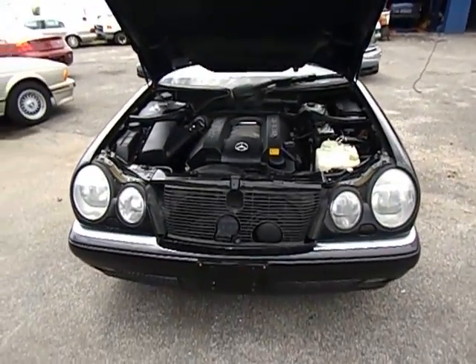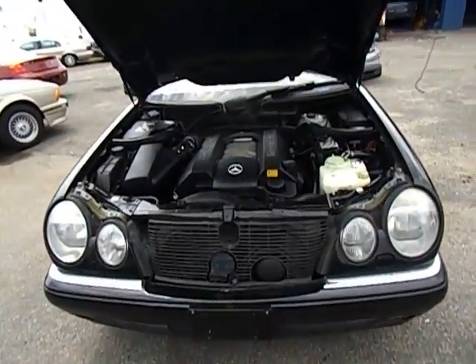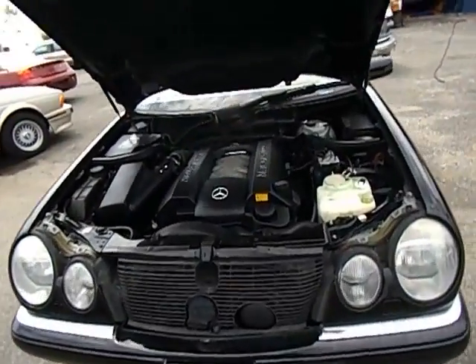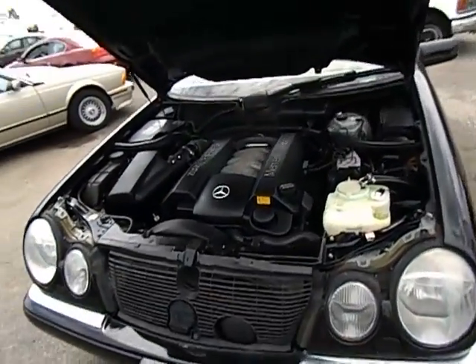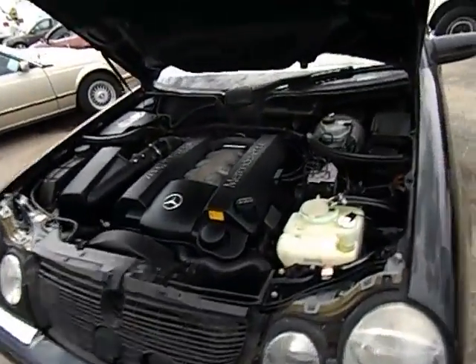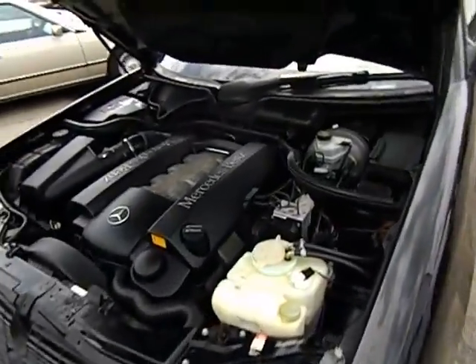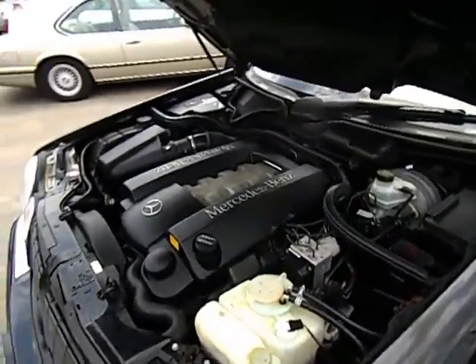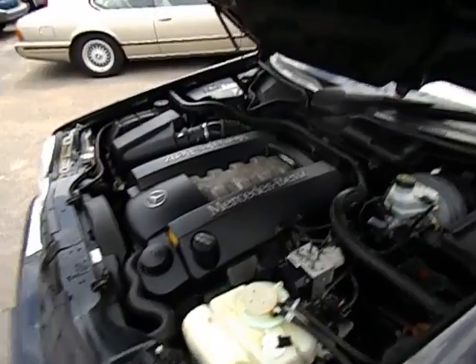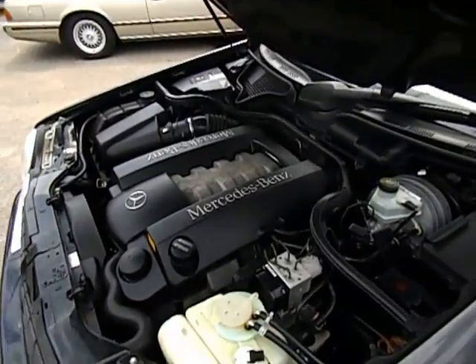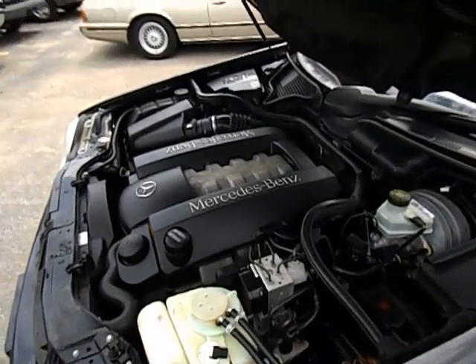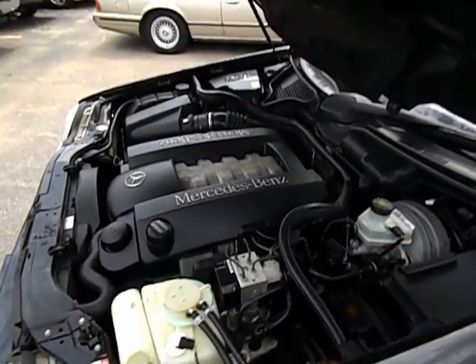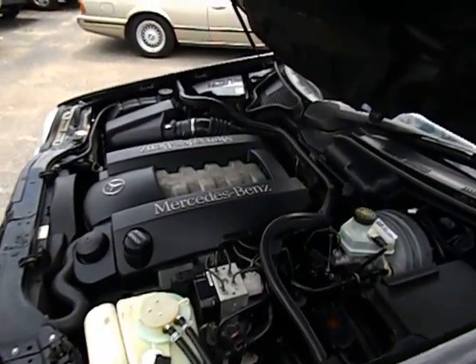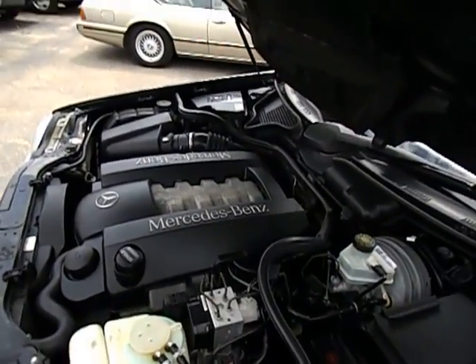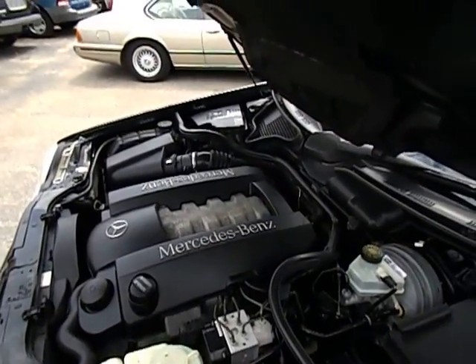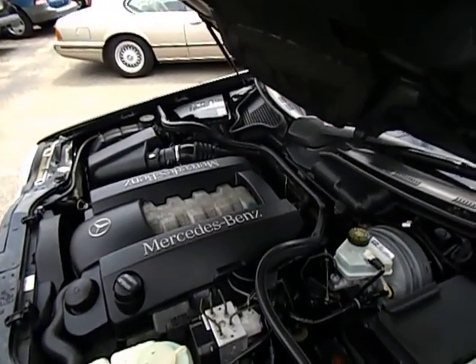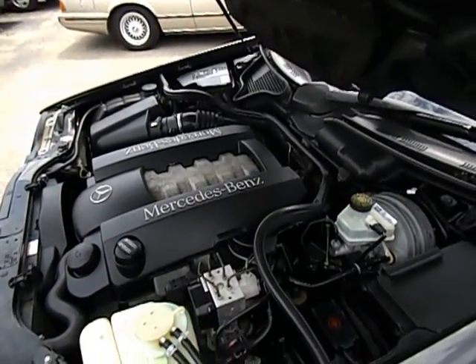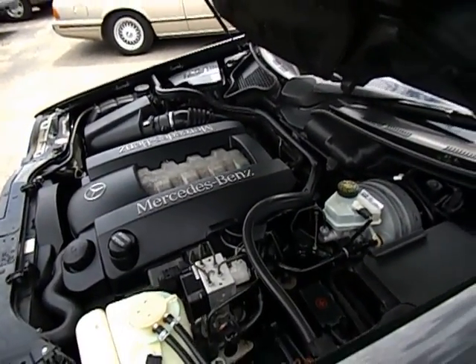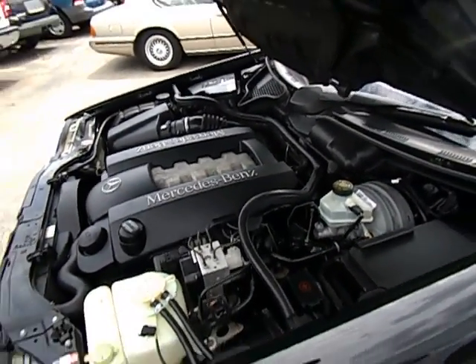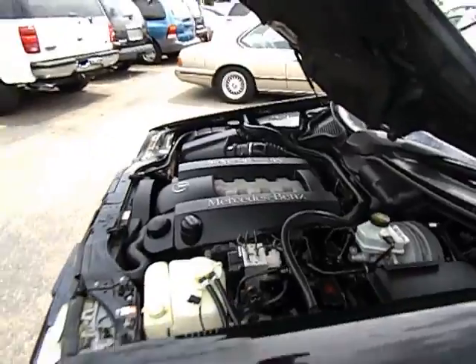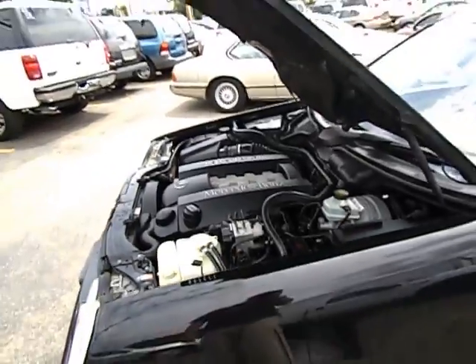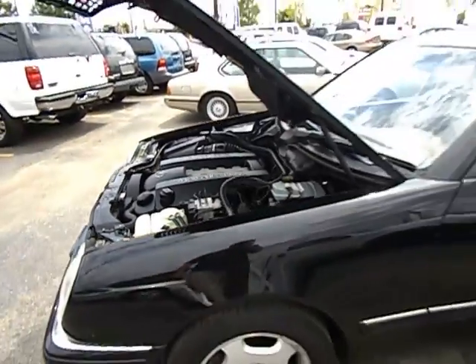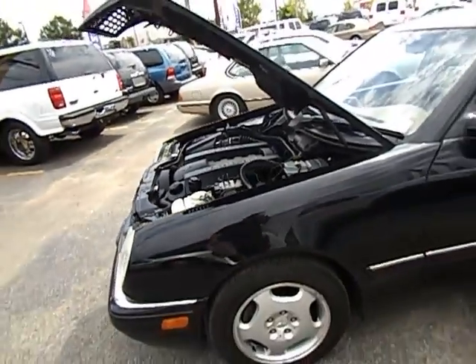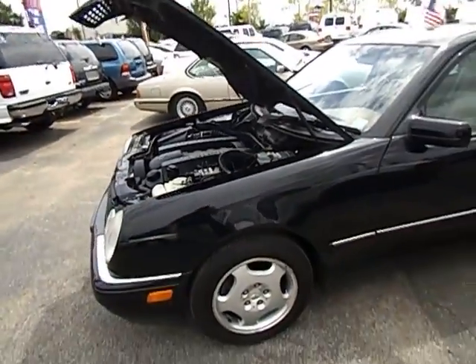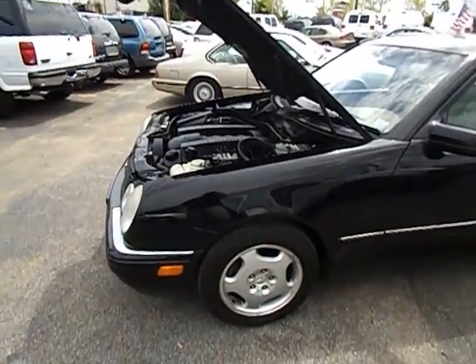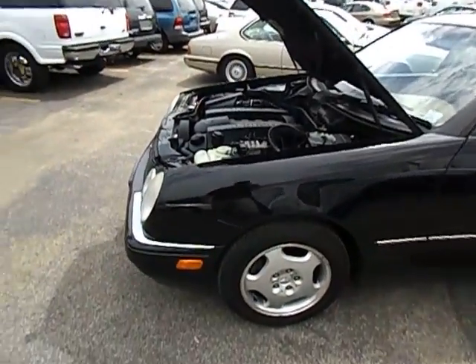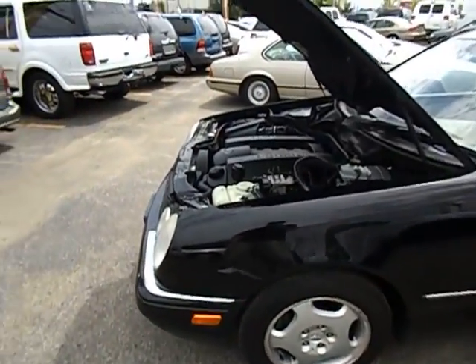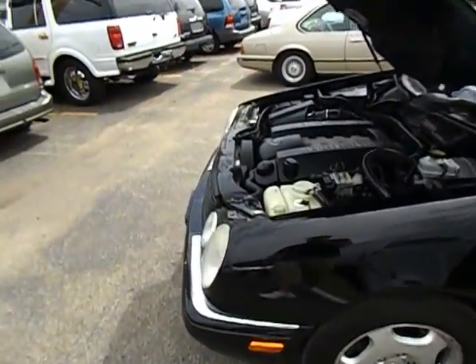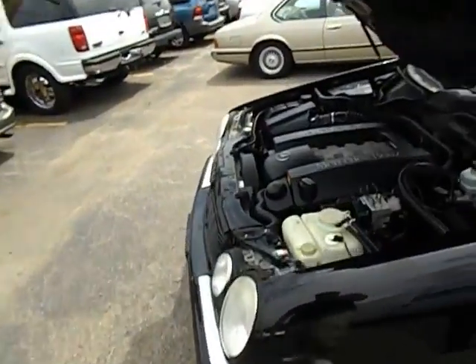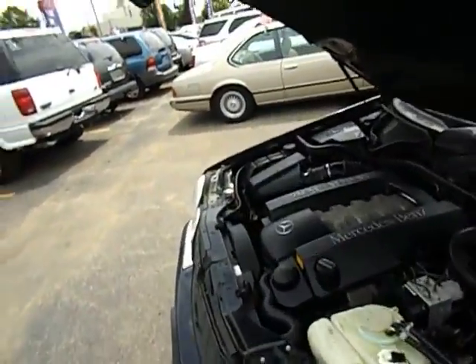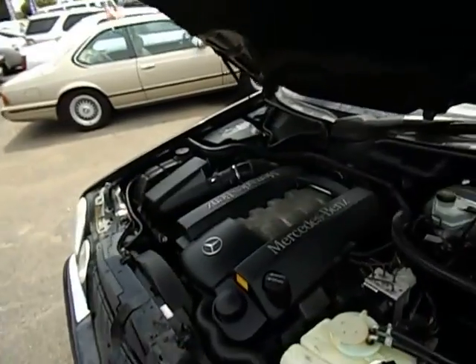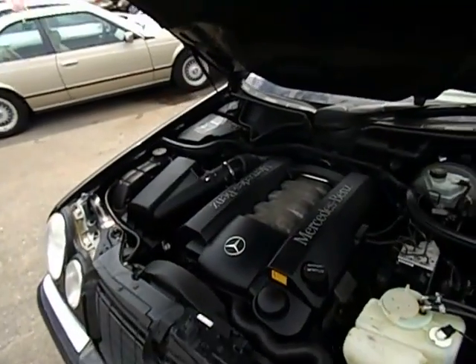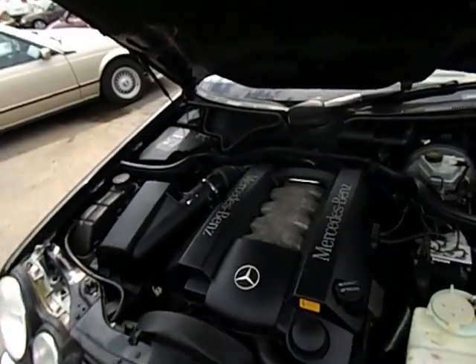It's the E430 Mercedes-Benz, 96,000 miles. This is a '99 — give us a call, best way to reach us is 516-755-2277.